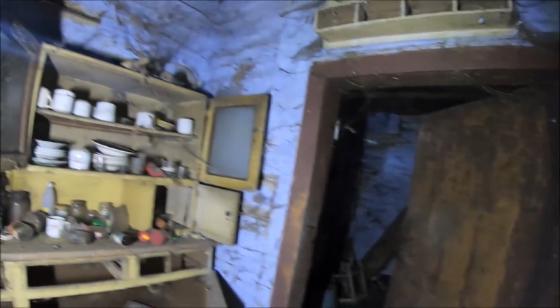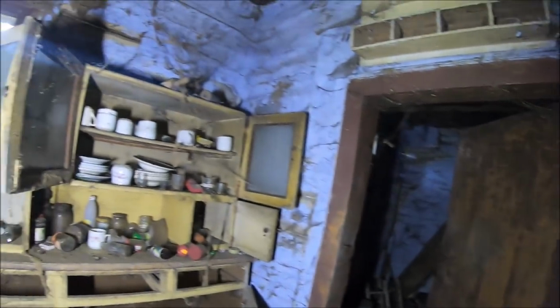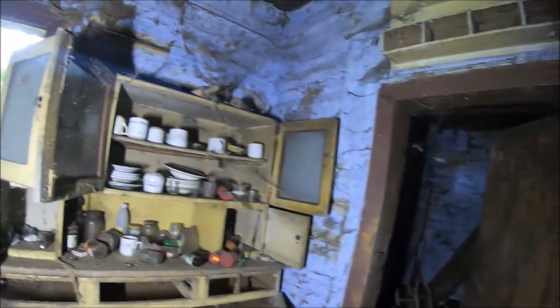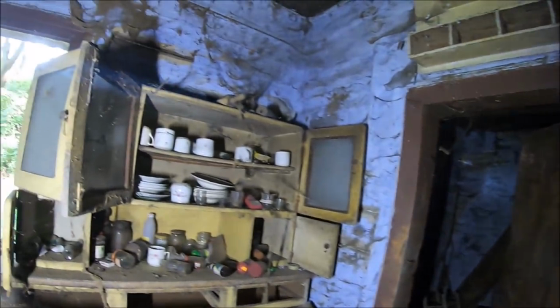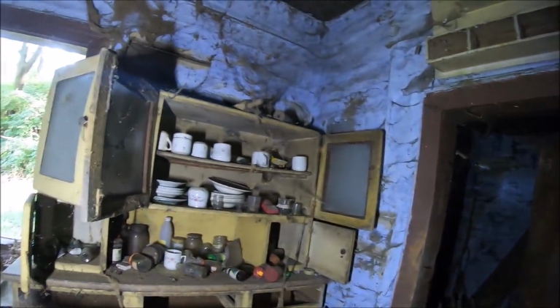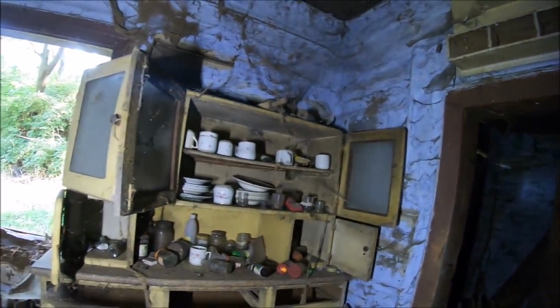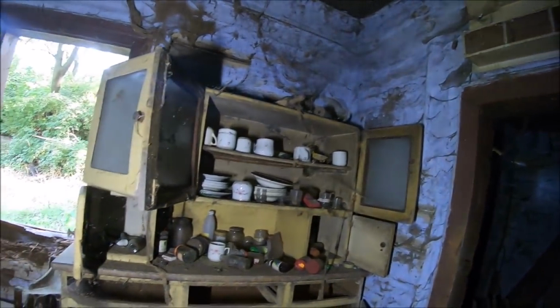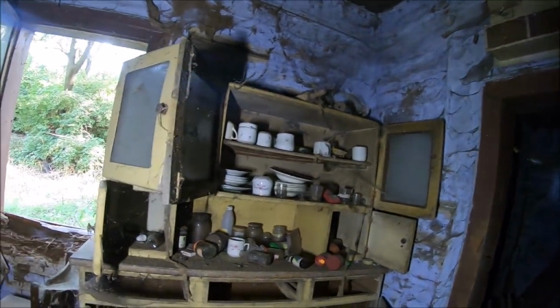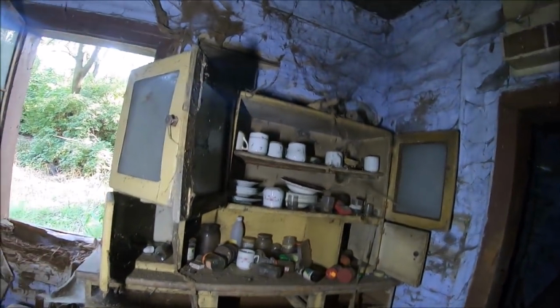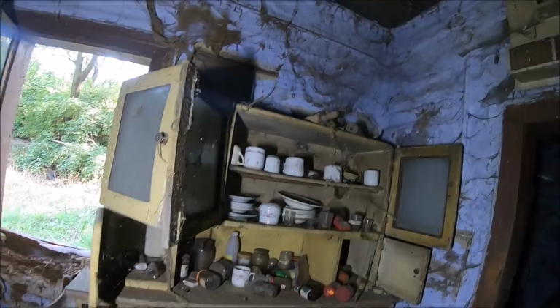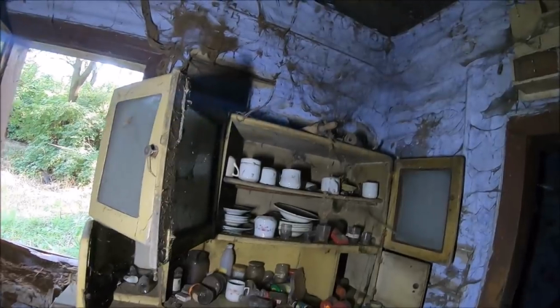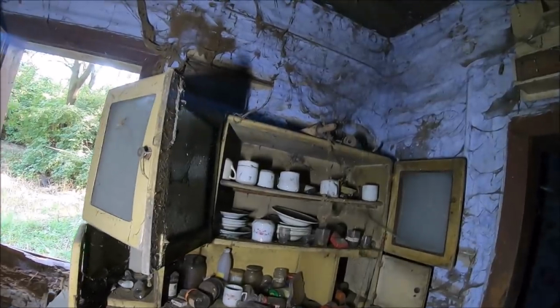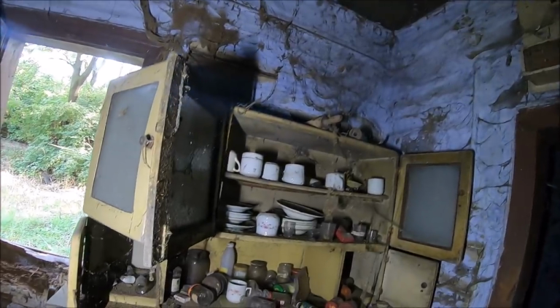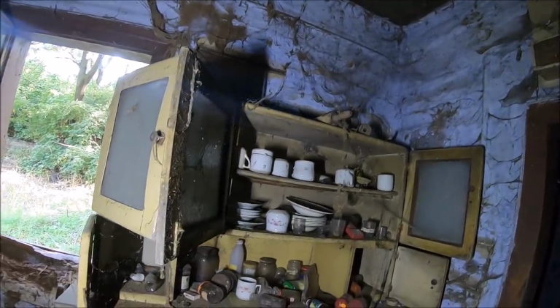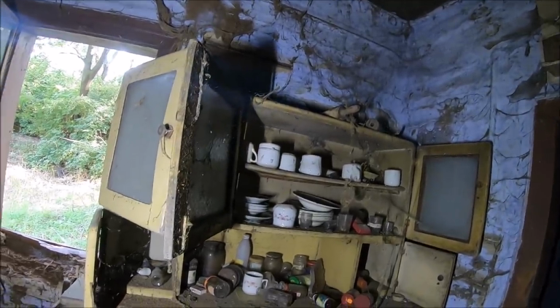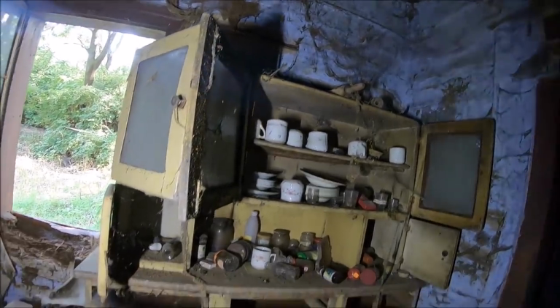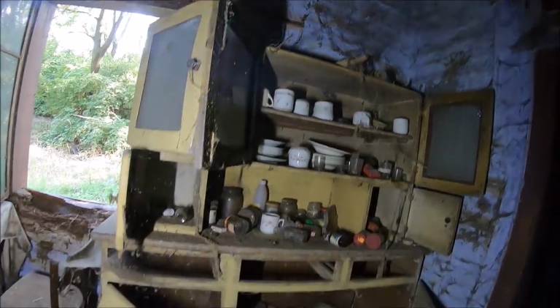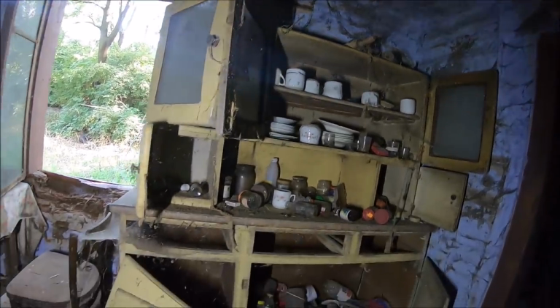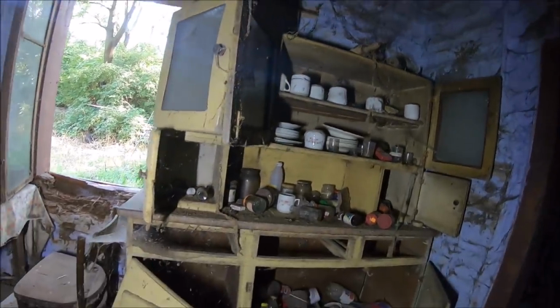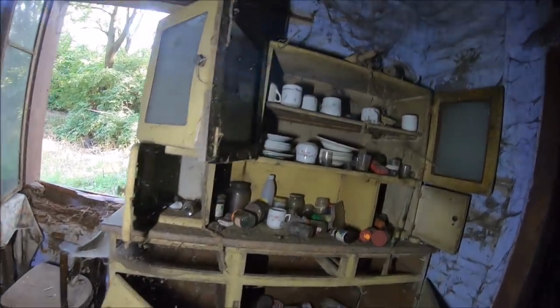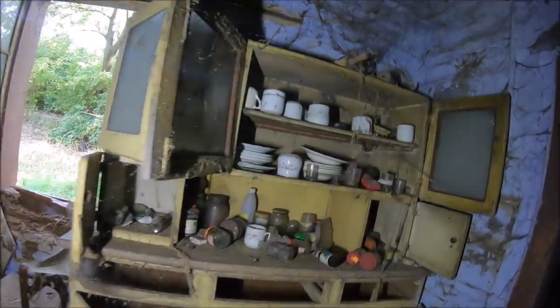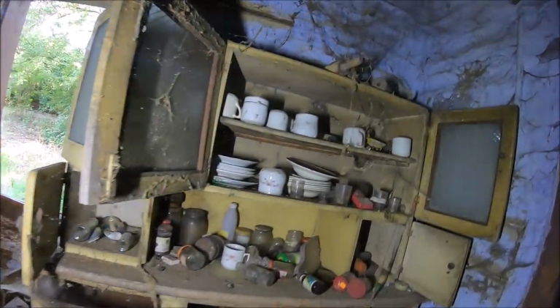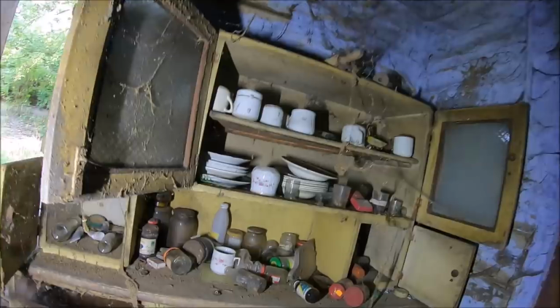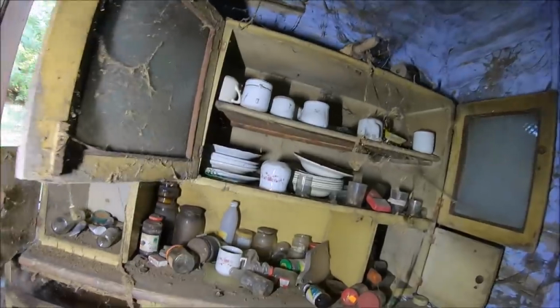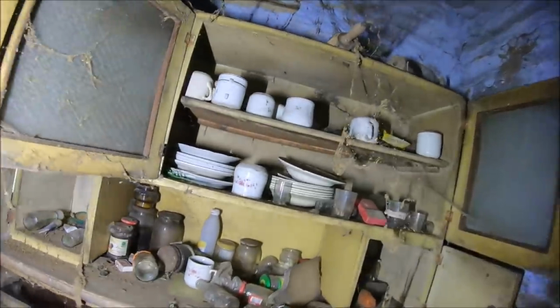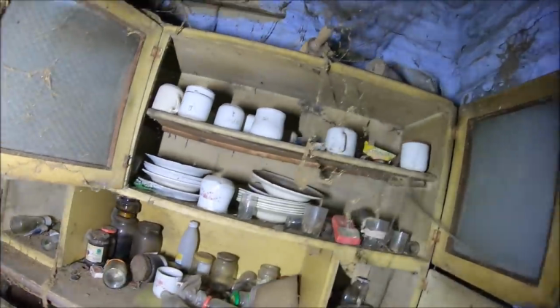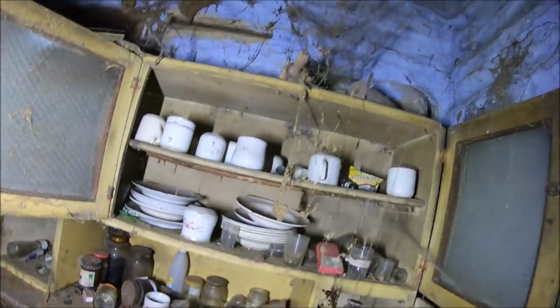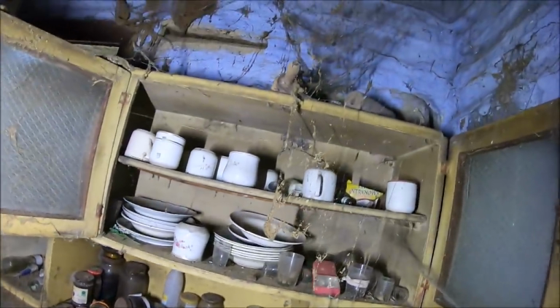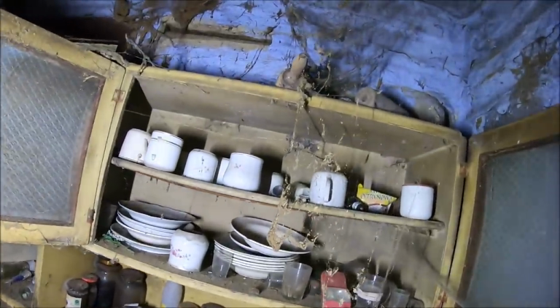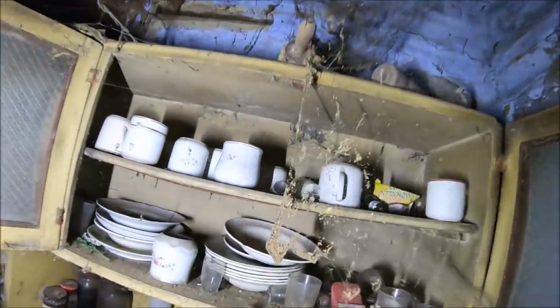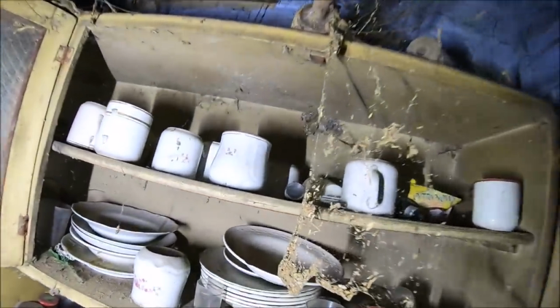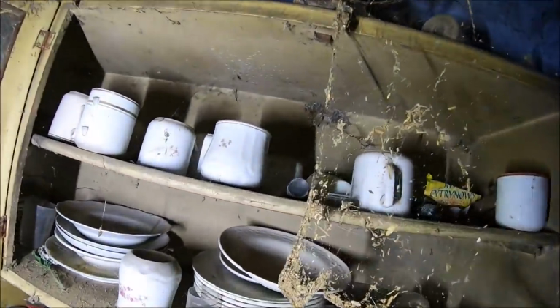Przy wejściu piękny kredens. Piękny. Był piękny kiedy był. Ale jest bardzo stary — lata 60-te, 70-te.